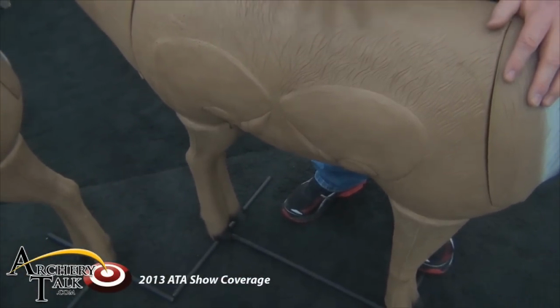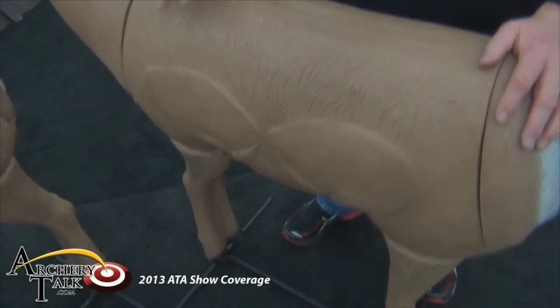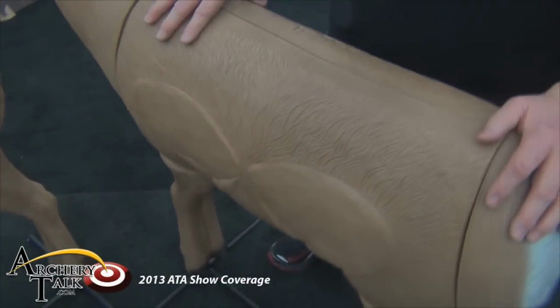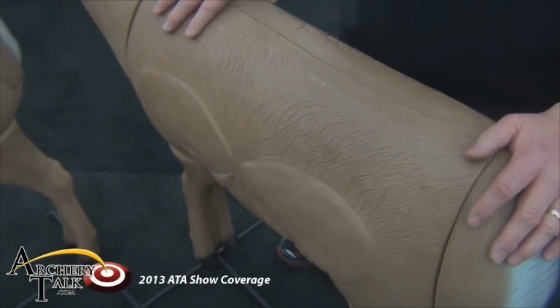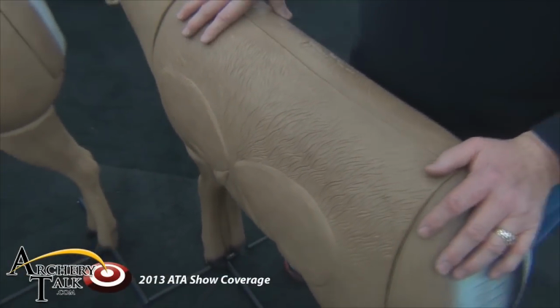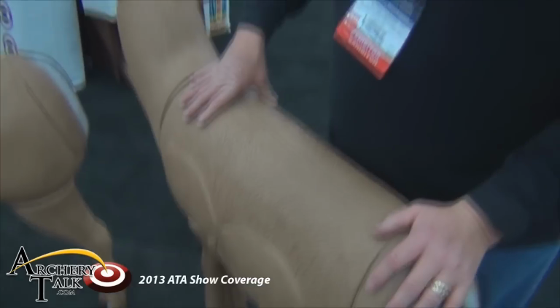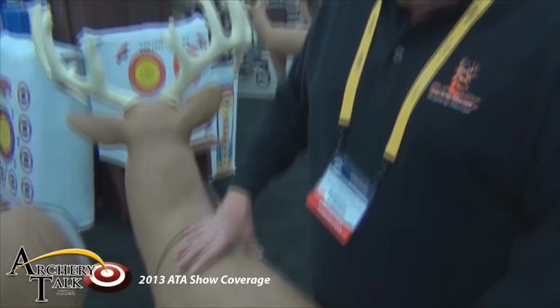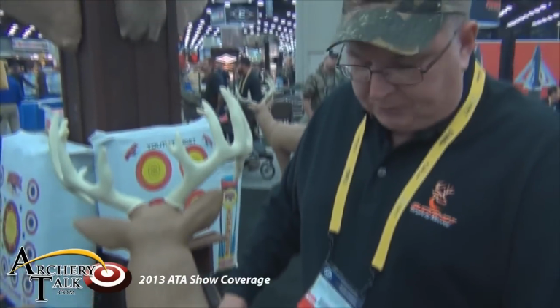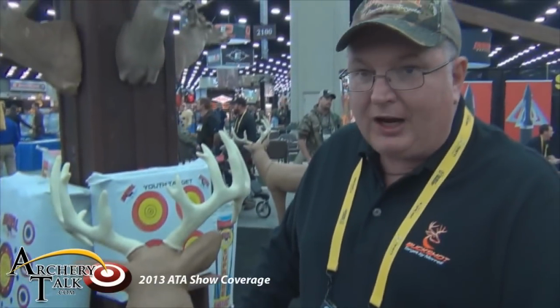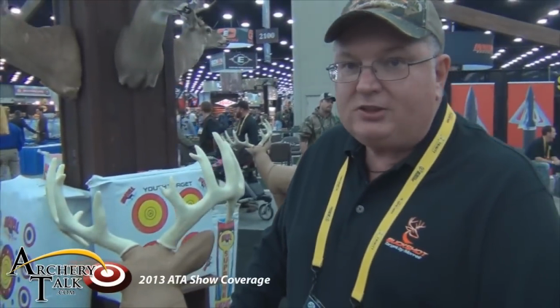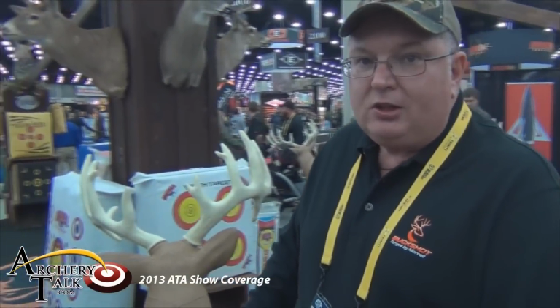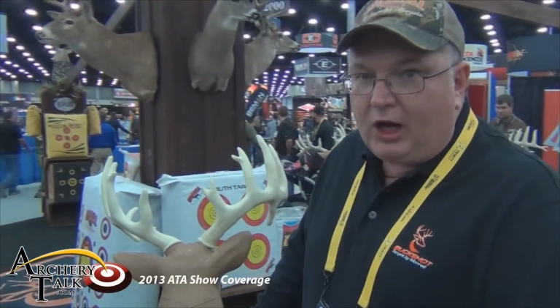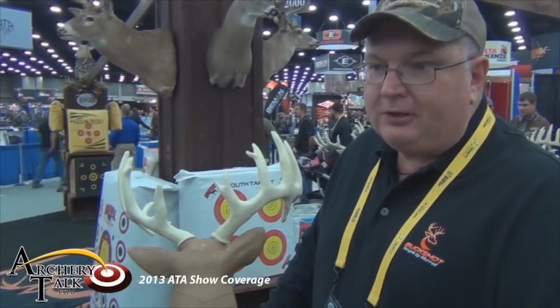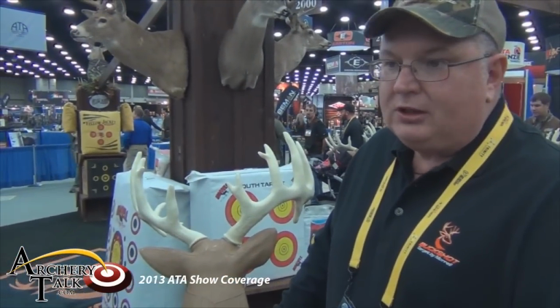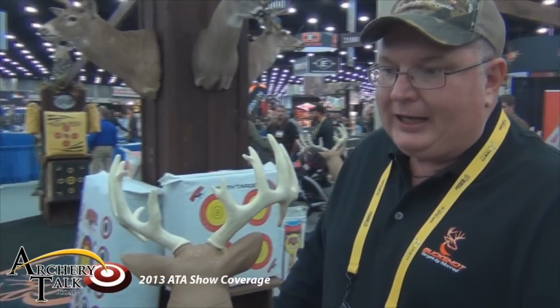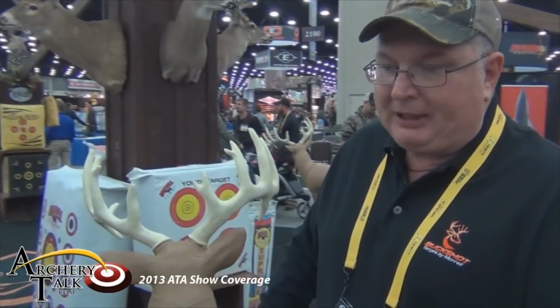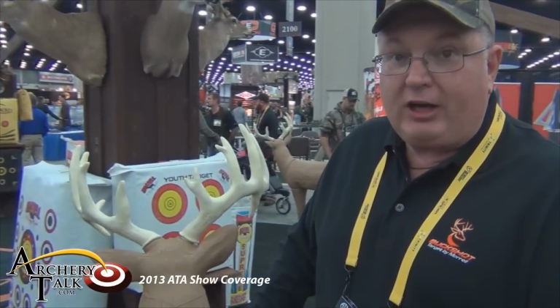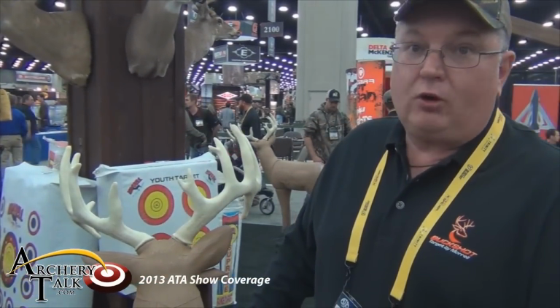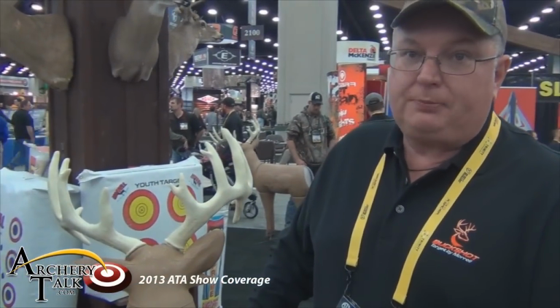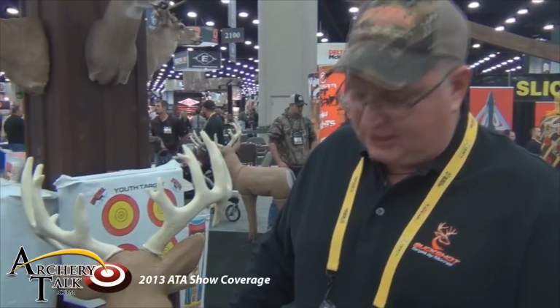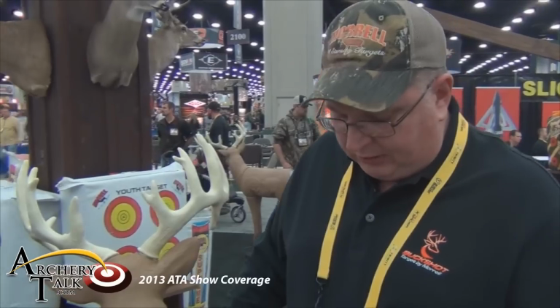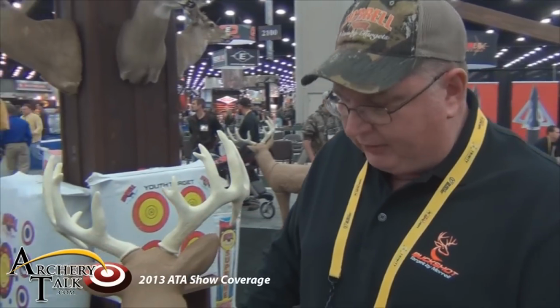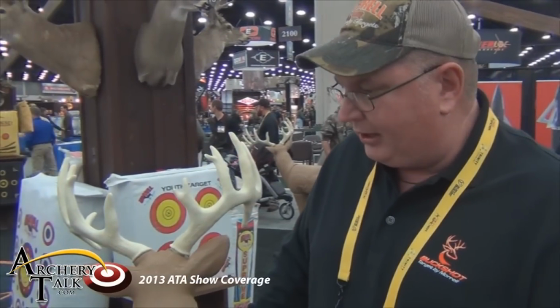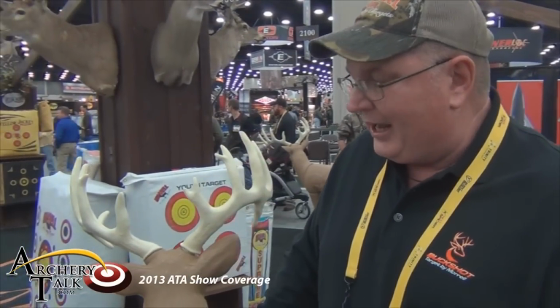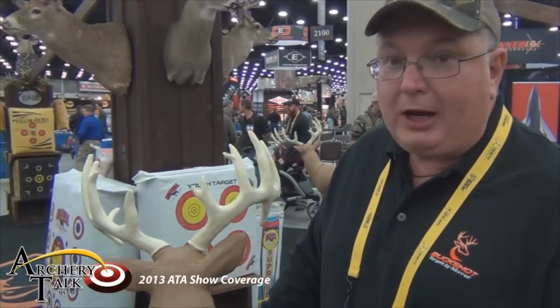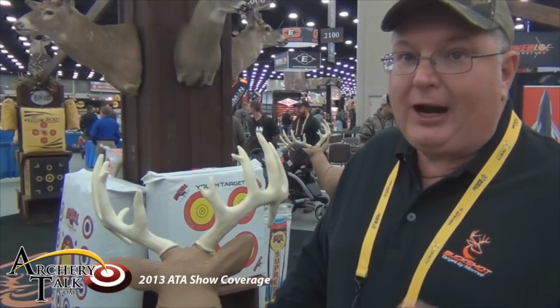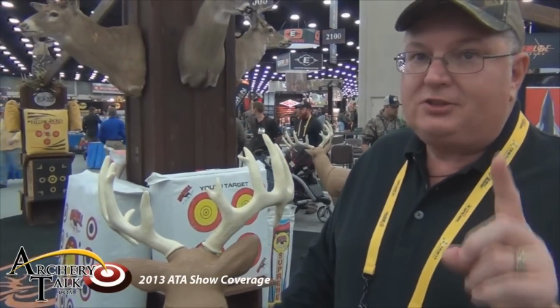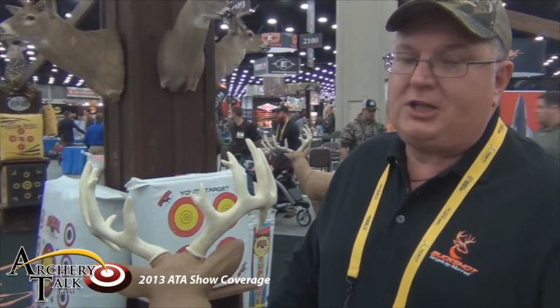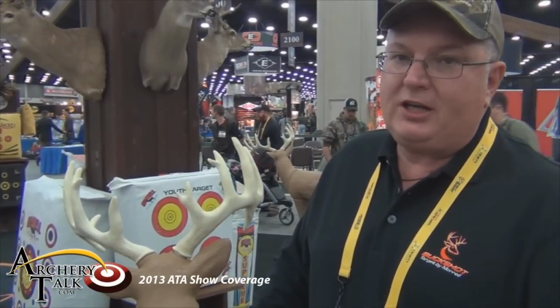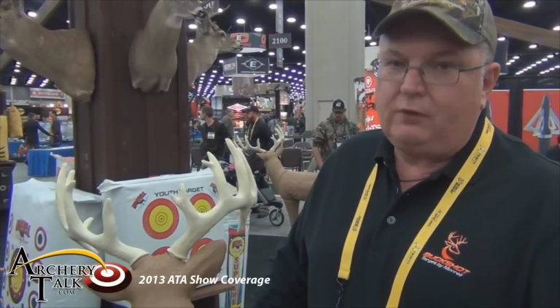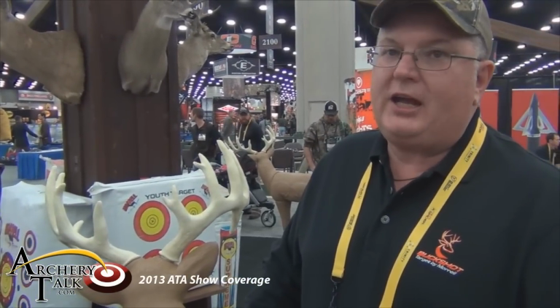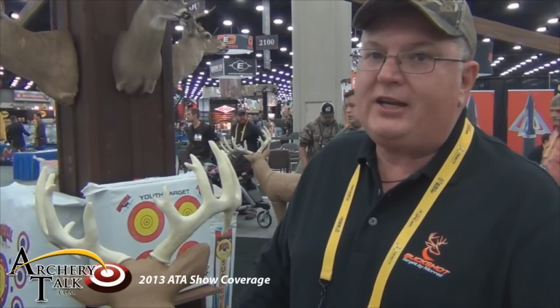This target also is a great target for field points, broad heads, crossbows, mechanical heads, or fixed blades. Great all-around target at a great price — suggested retail $259.99.